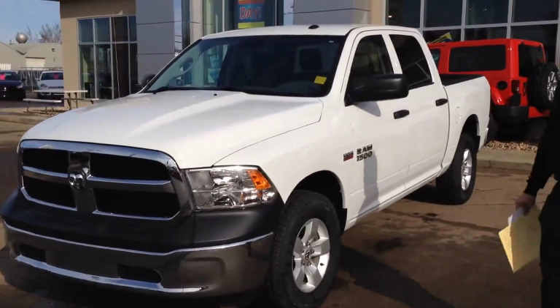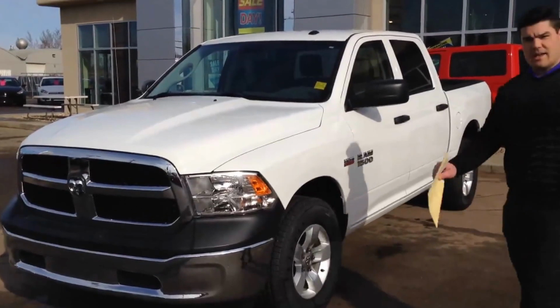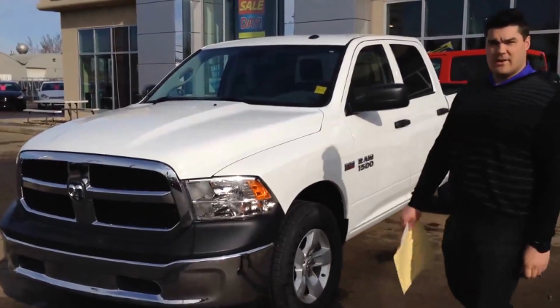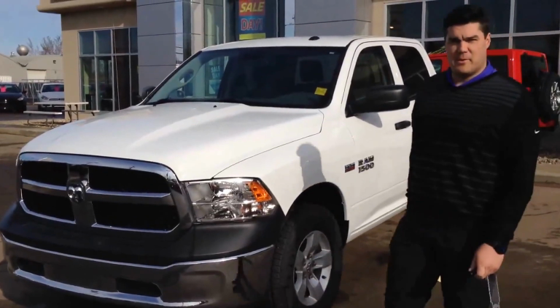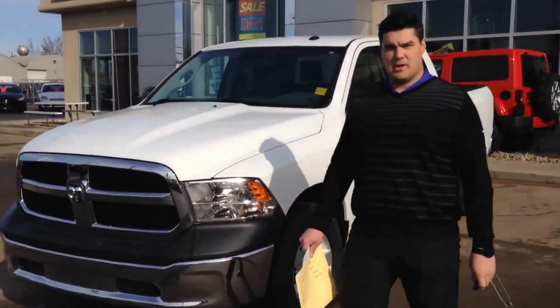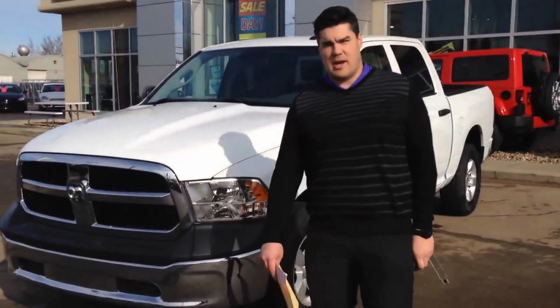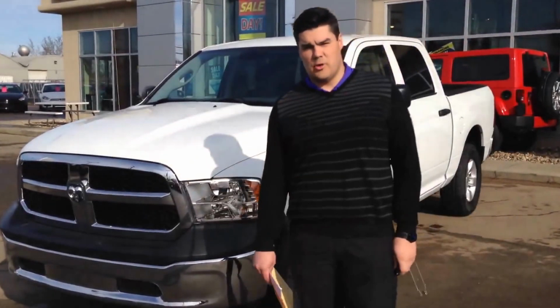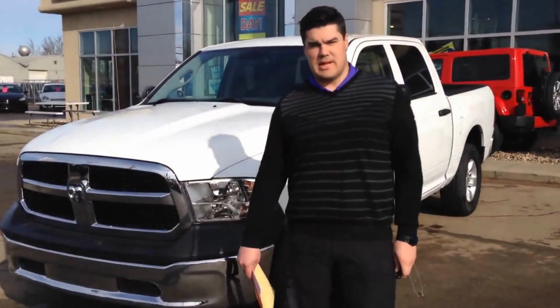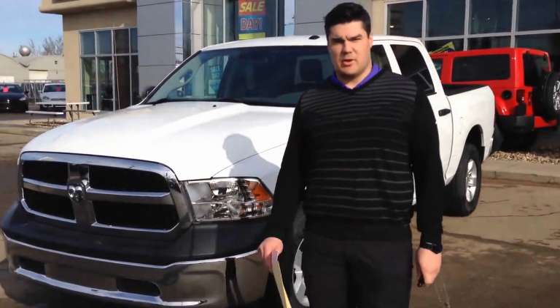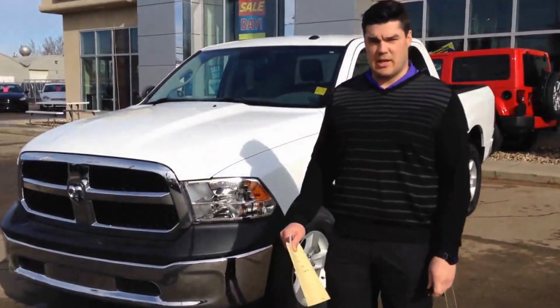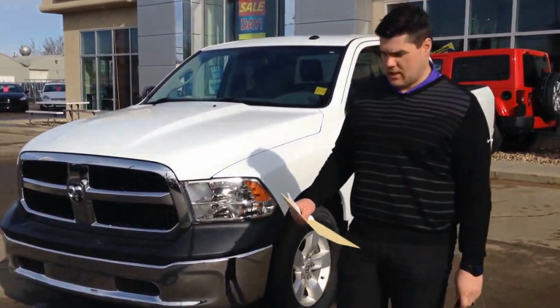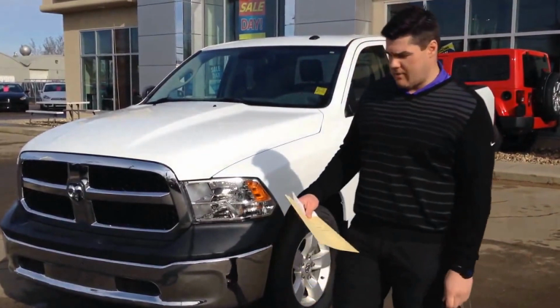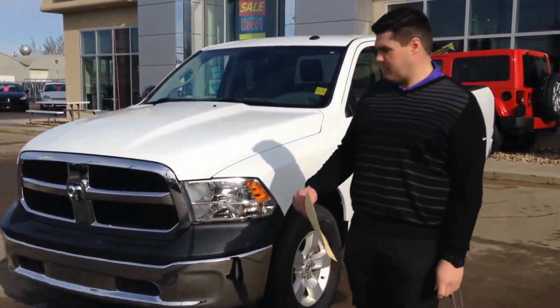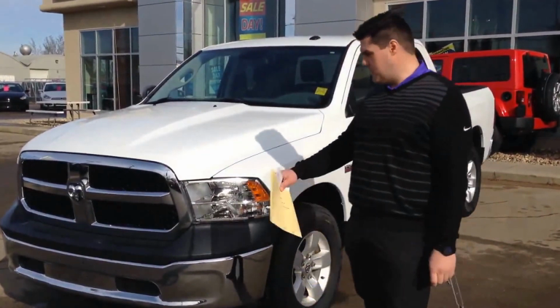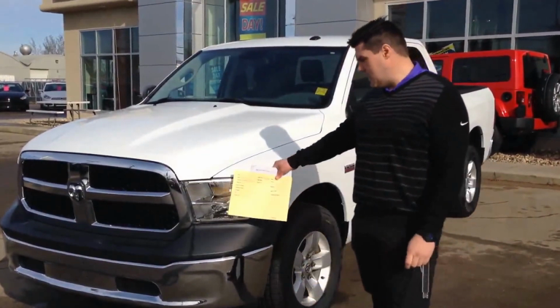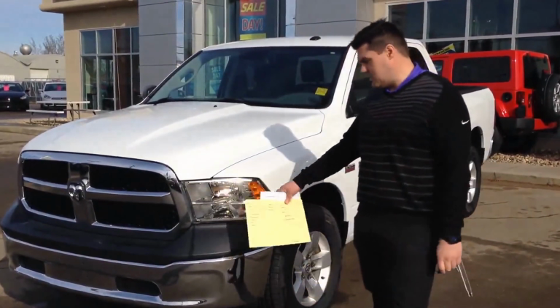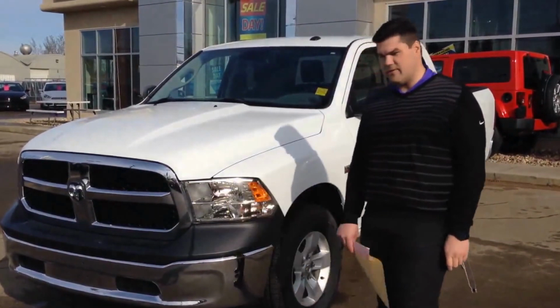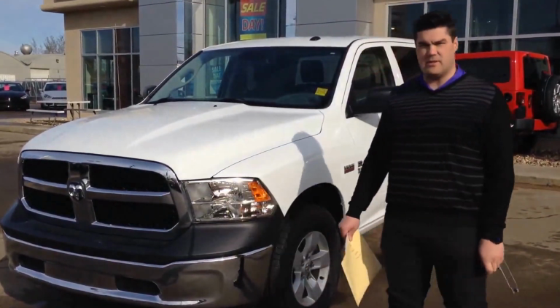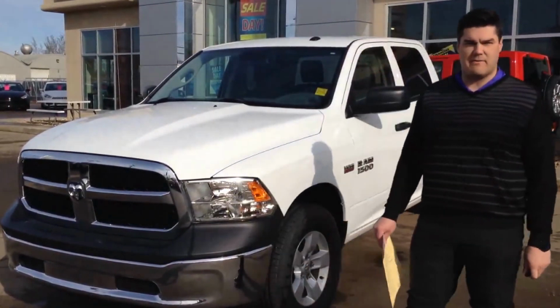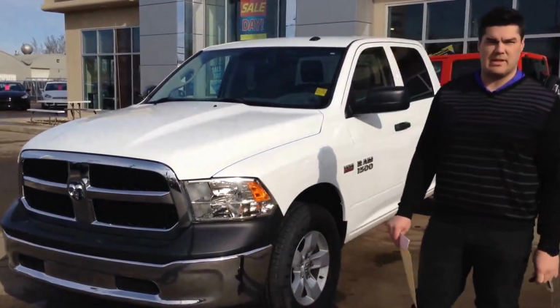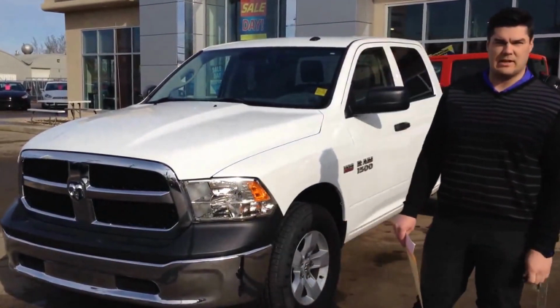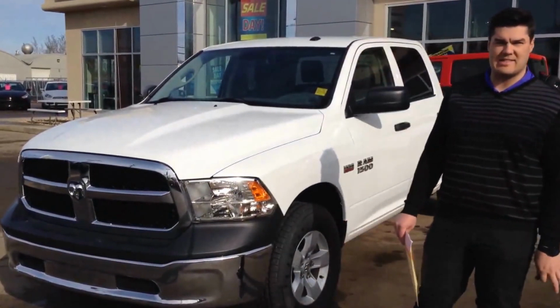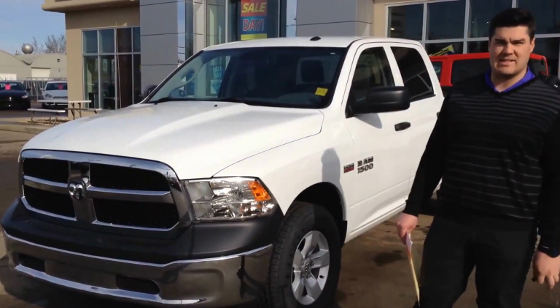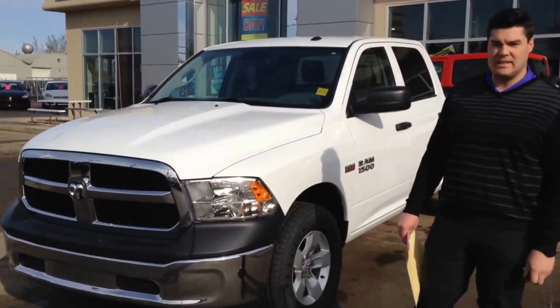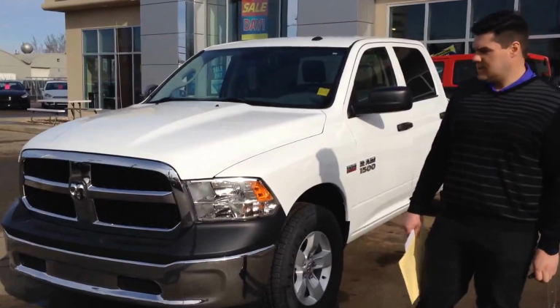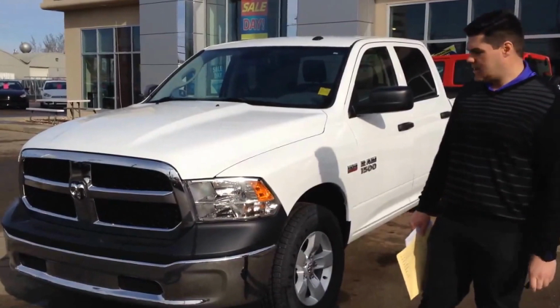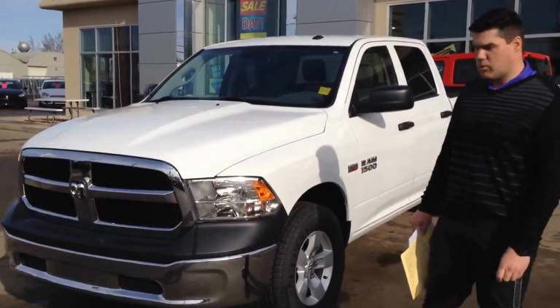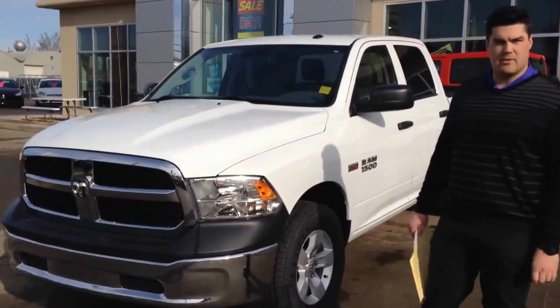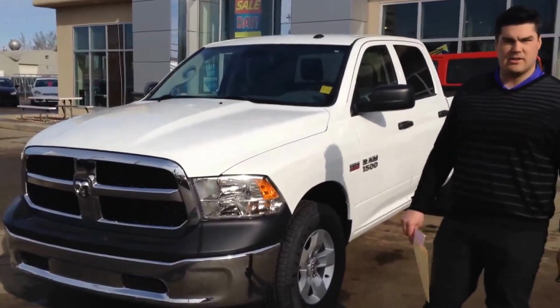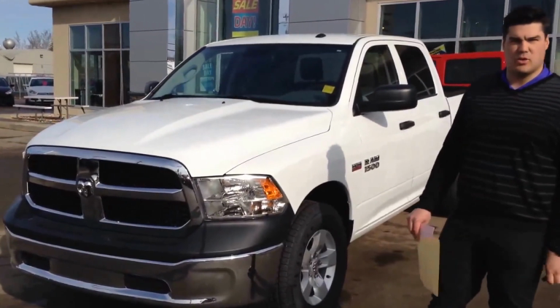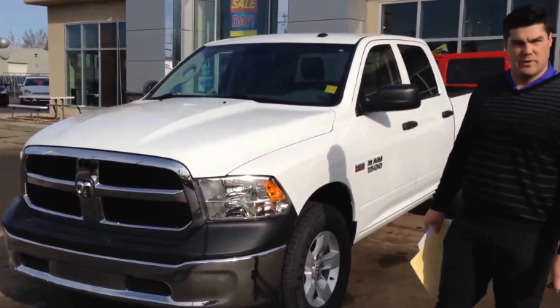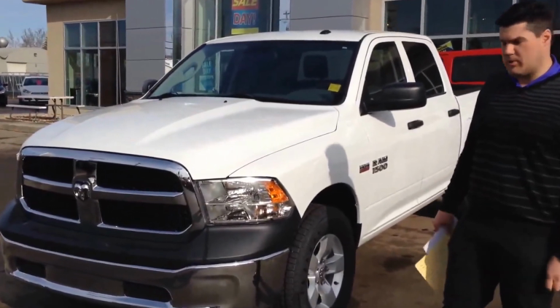Hey guys, Tyler here from Redwater Dodge, home of the $10 oil change. I have with me today a 2015 Ram 1500 SXT that we're going to walk you around and show you a few features about.